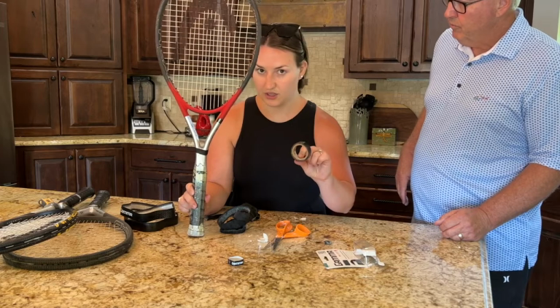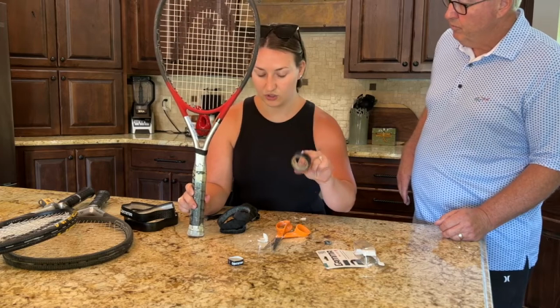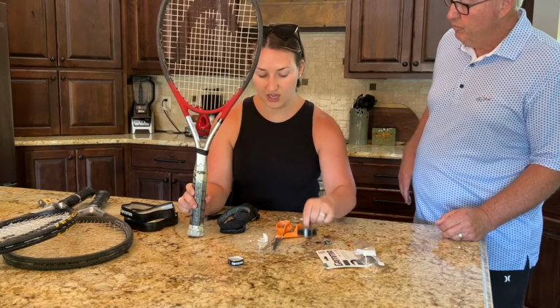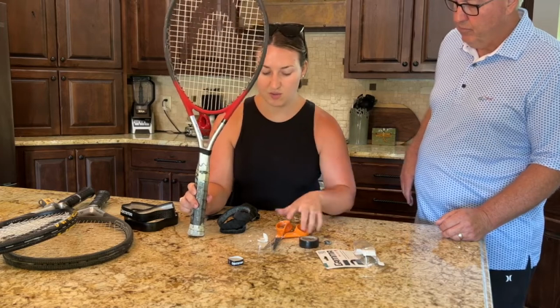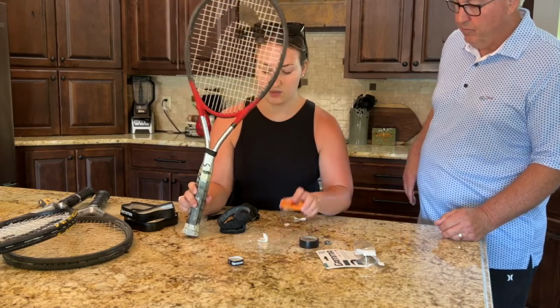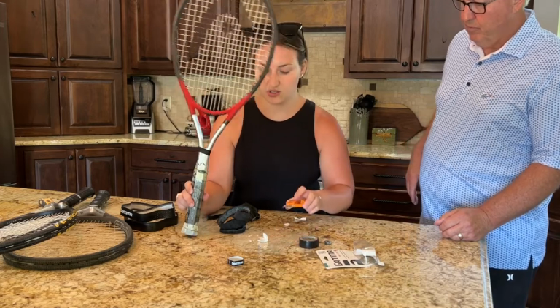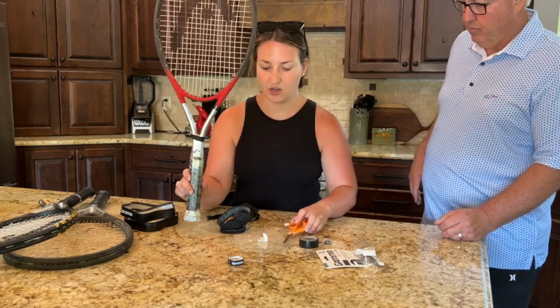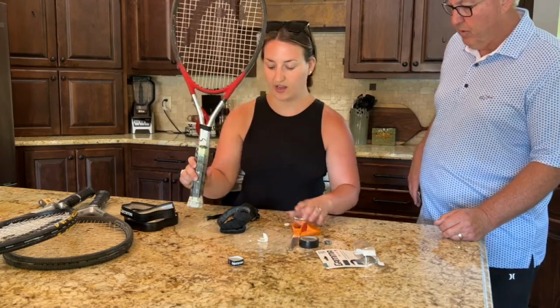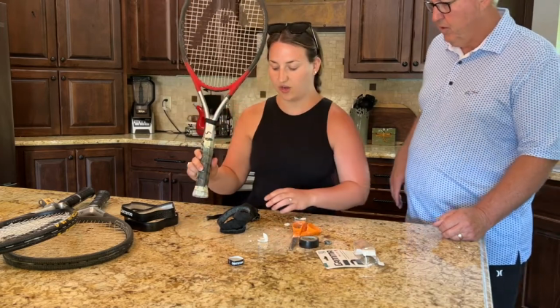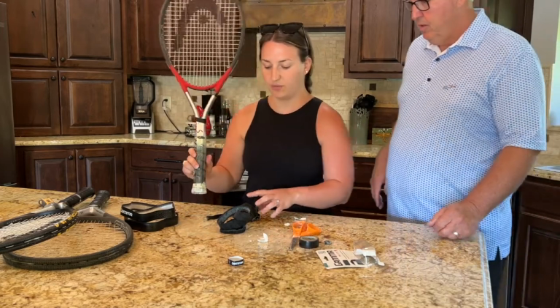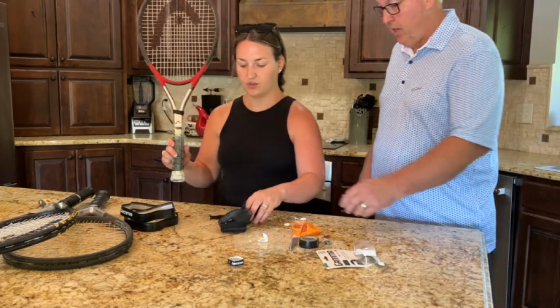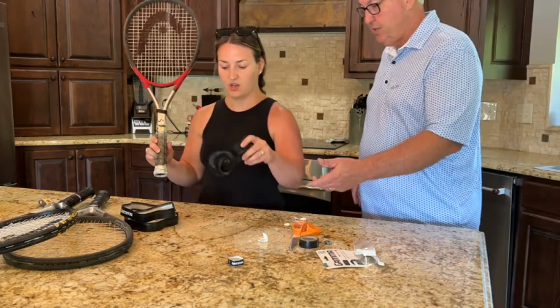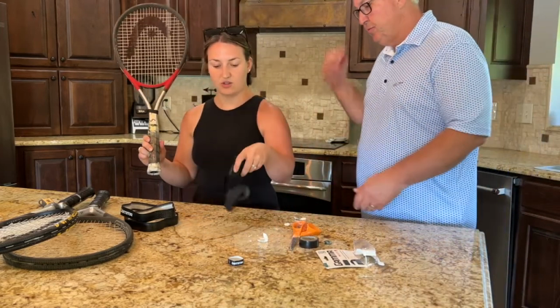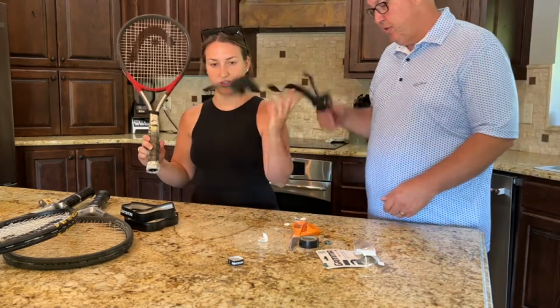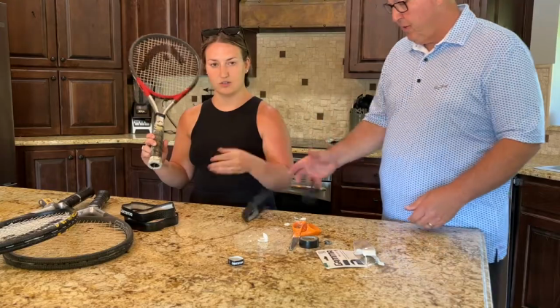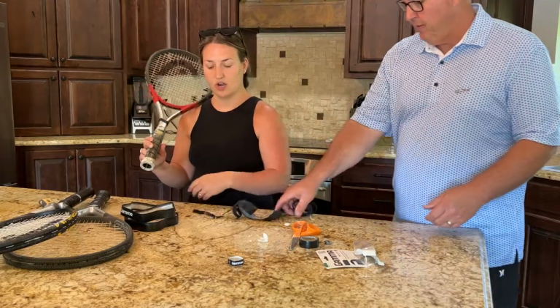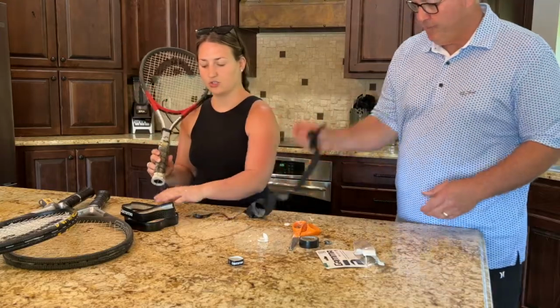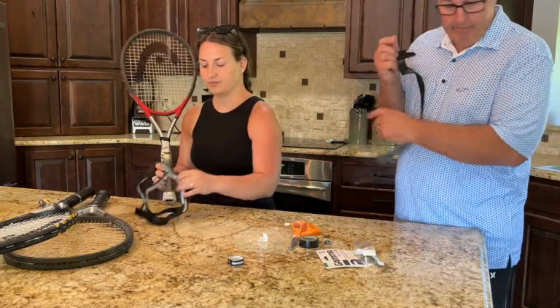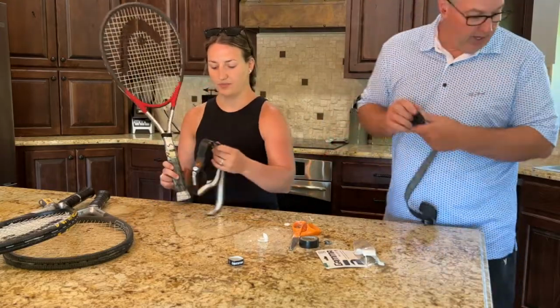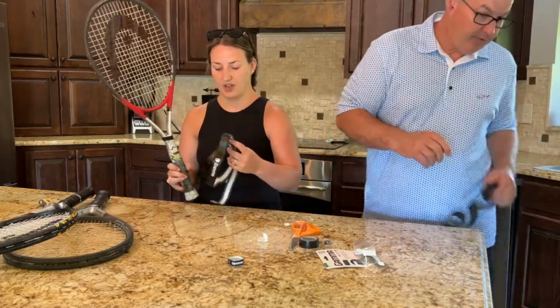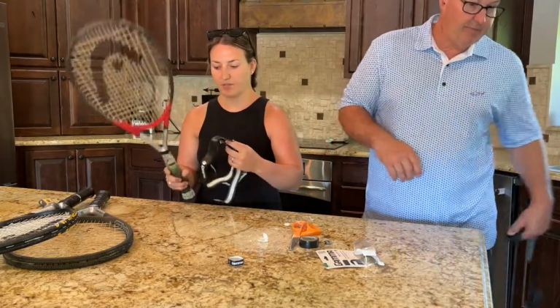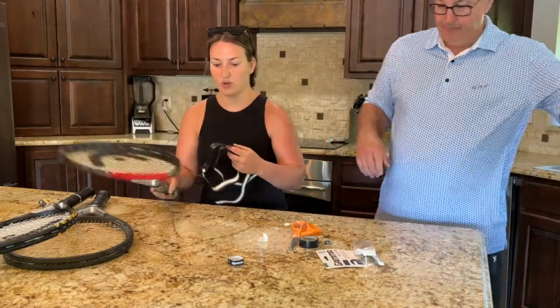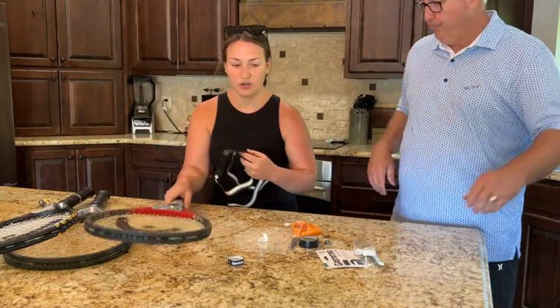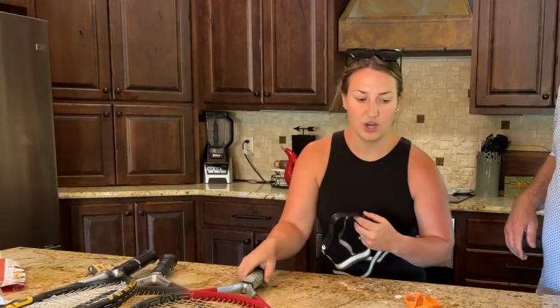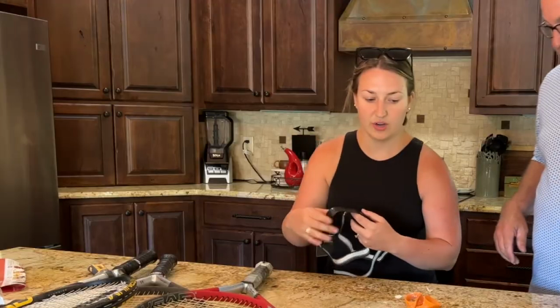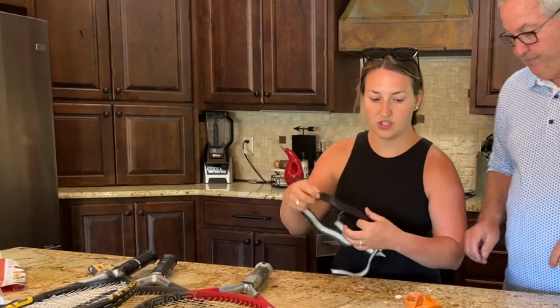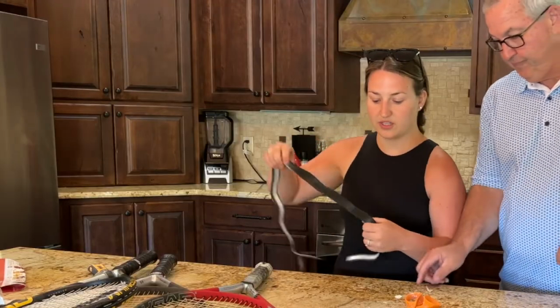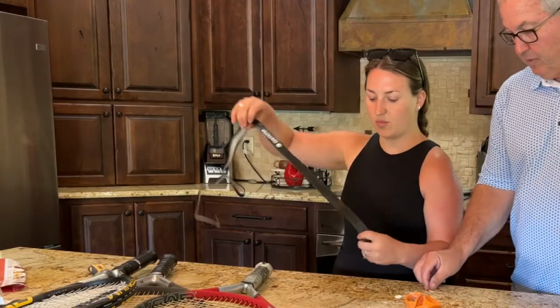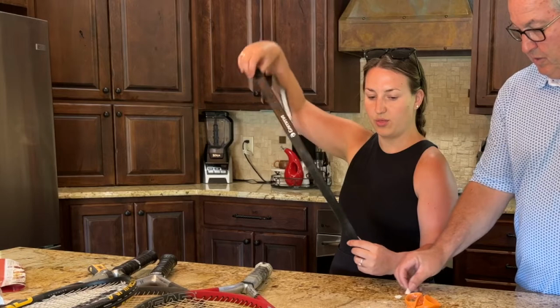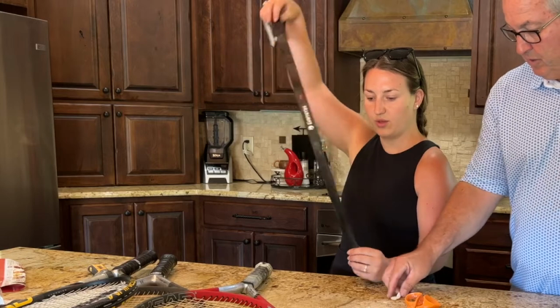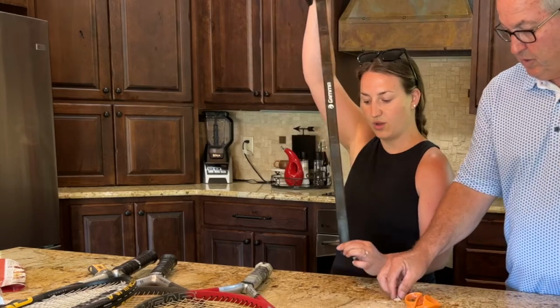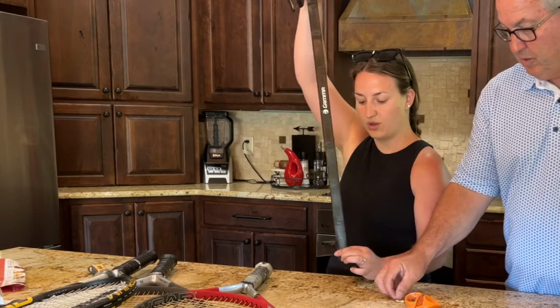All you need is your Gamma grip, a little bit of electrical tape, some scissors, and your racket — and you're ready to roll. Throw the old grip away and let's get started.